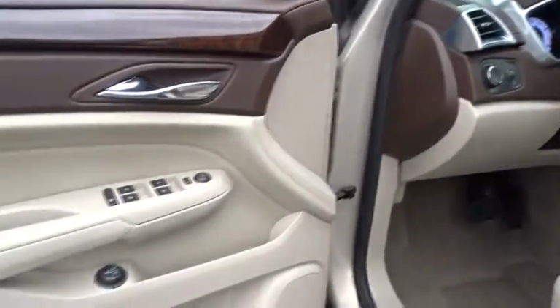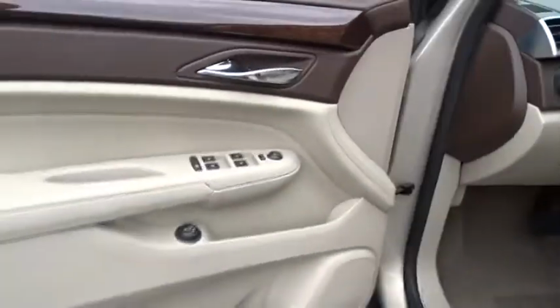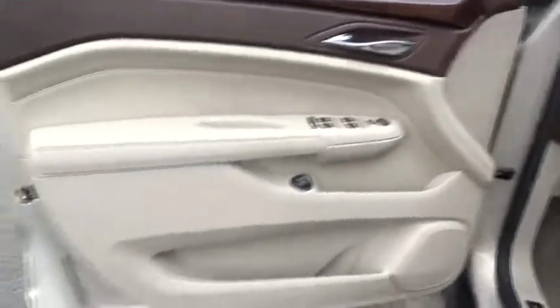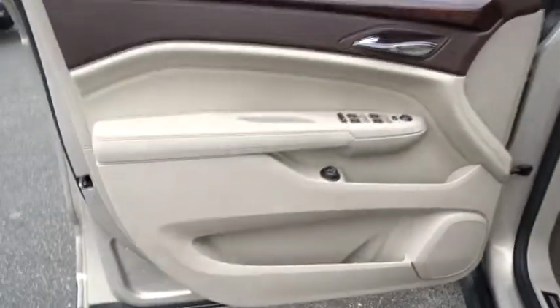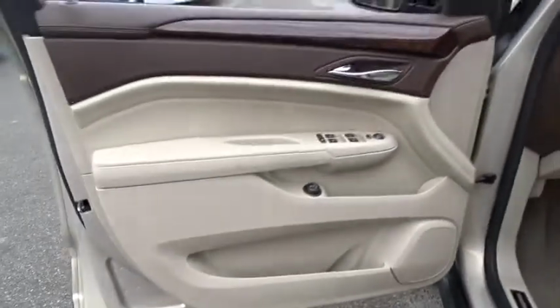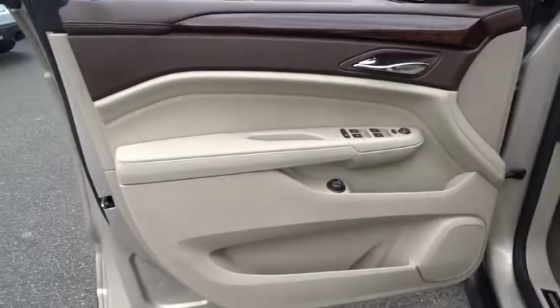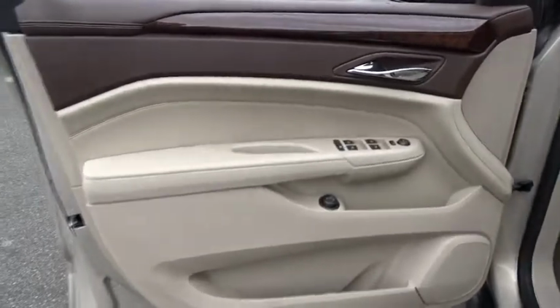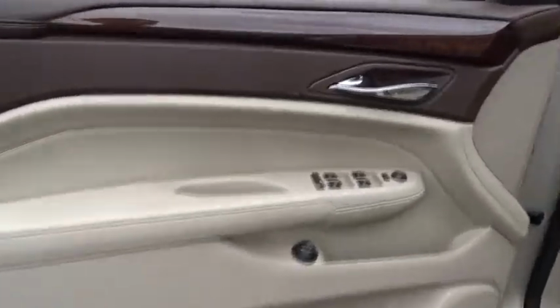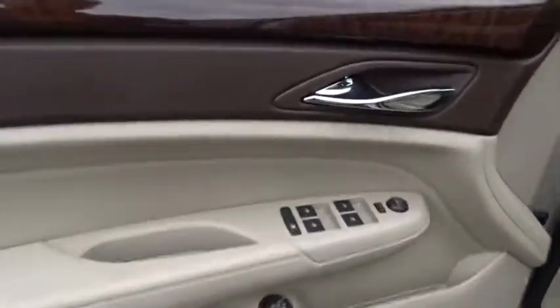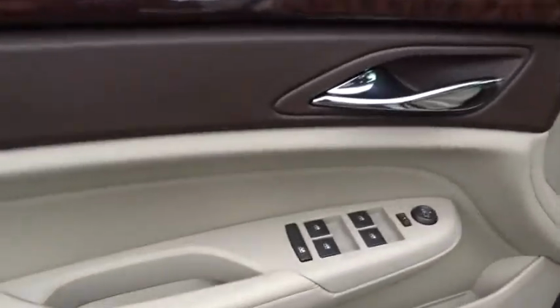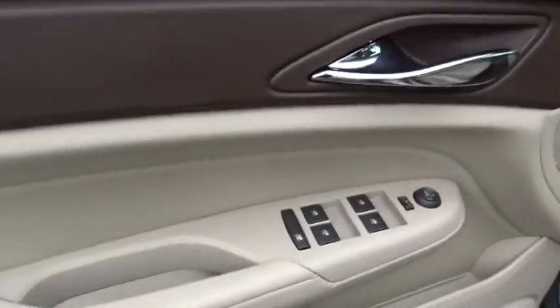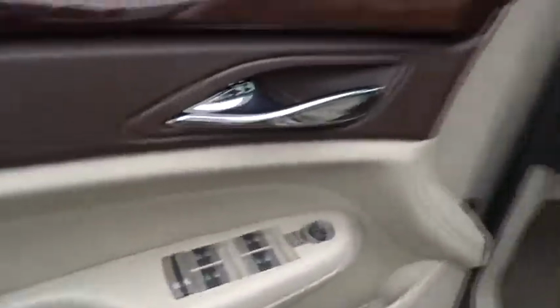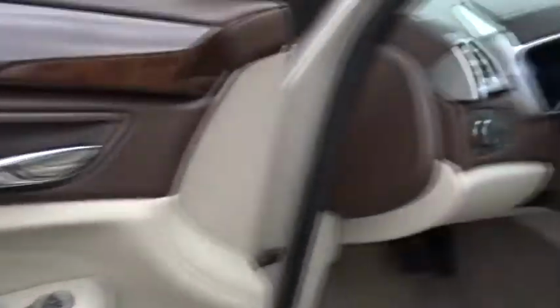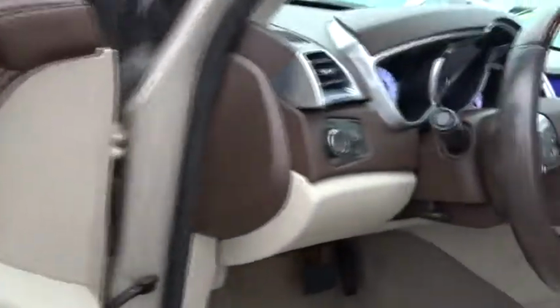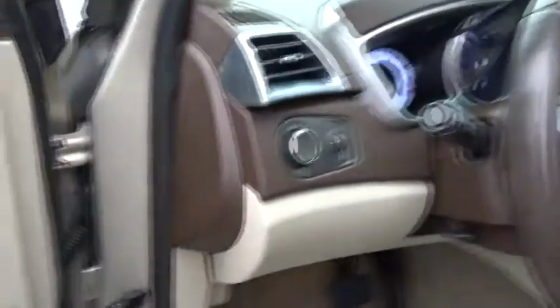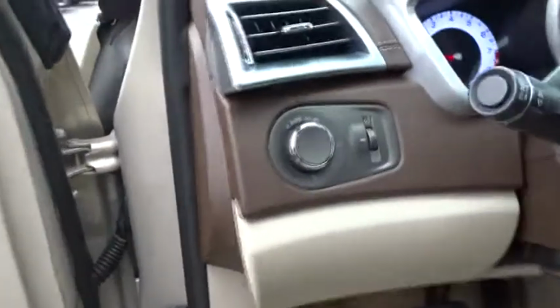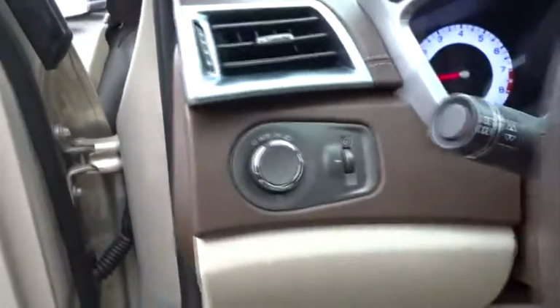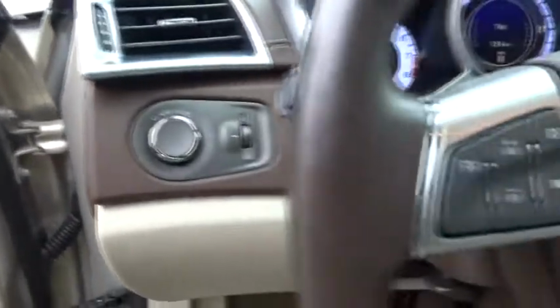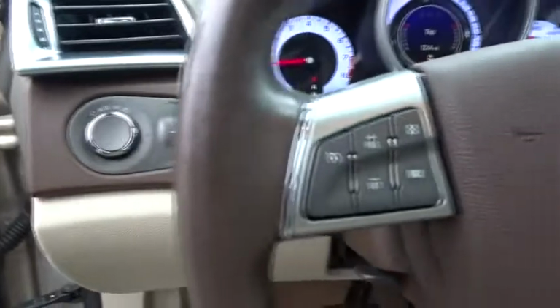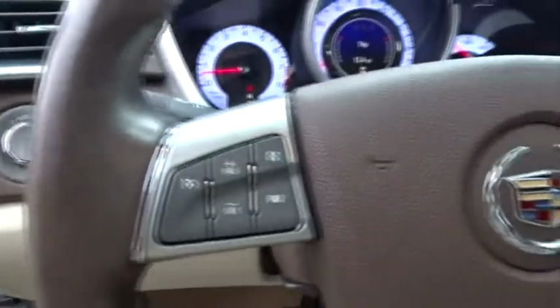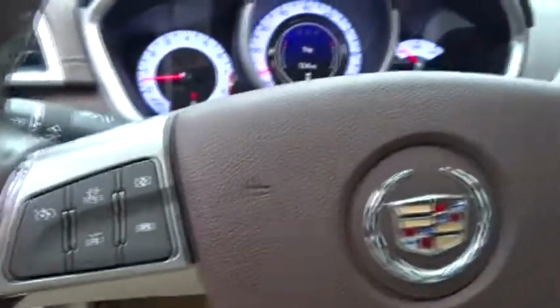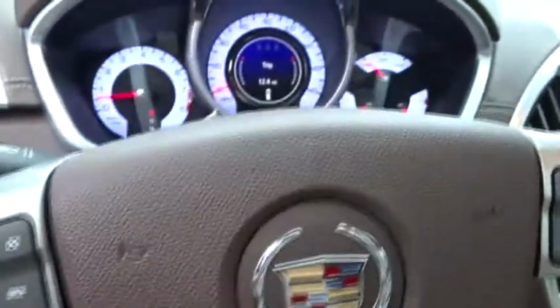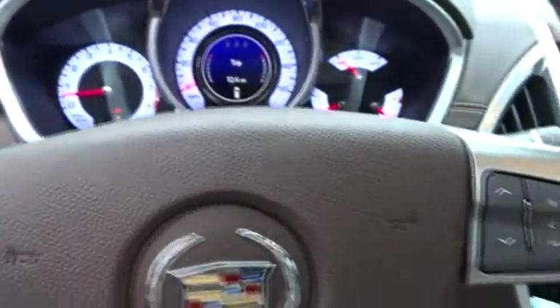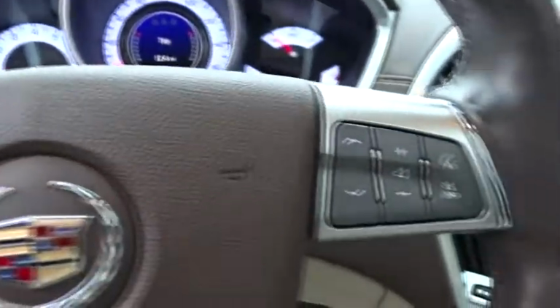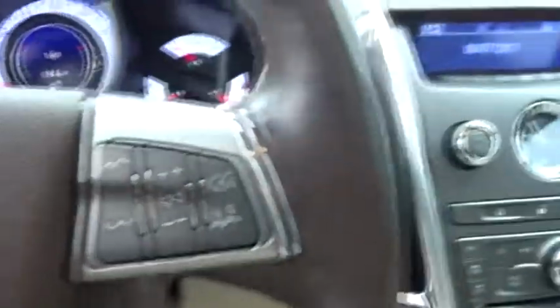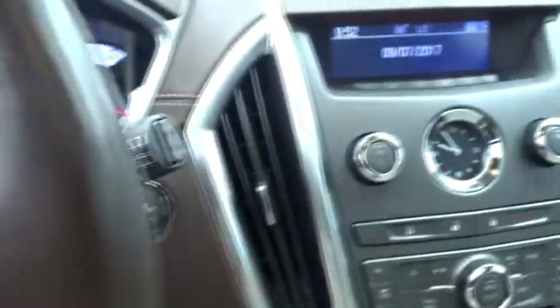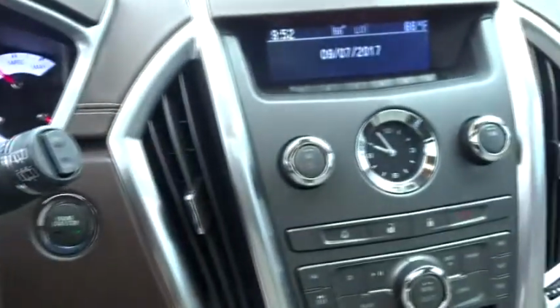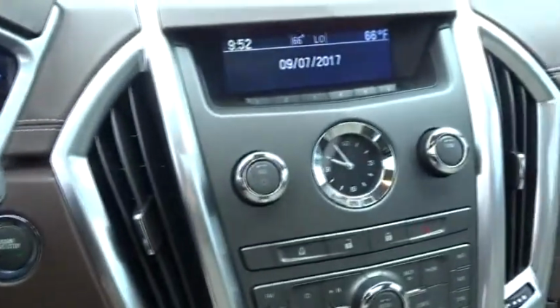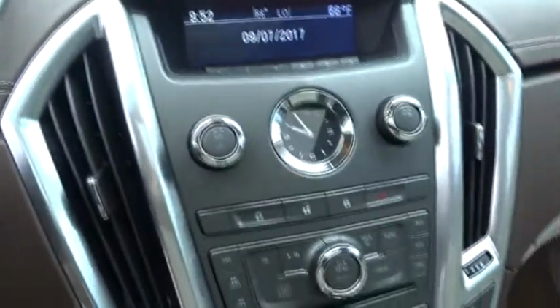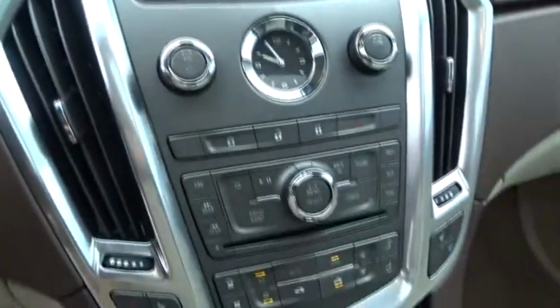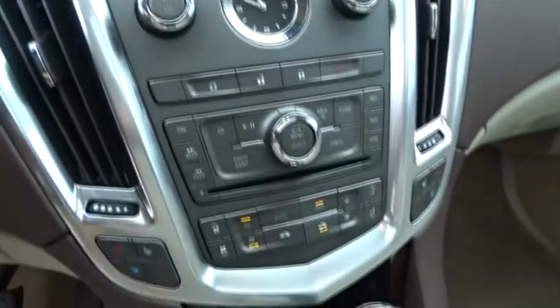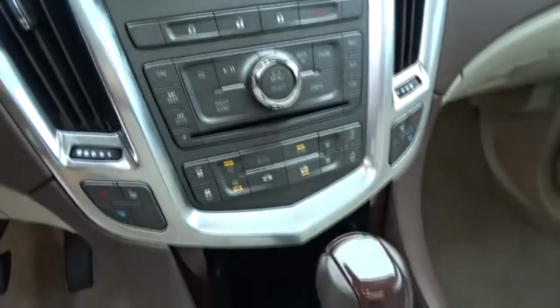Floor mats. Cruise control. Auto-dimming rearview mirror. Aluminum wheels. Four-wheel disc brakes. Climate control. Rear defrost. This vehicle is Carfax certified one owner and qualifies for the Carfax buy-back guarantee.